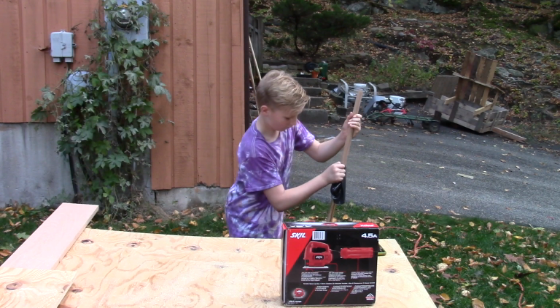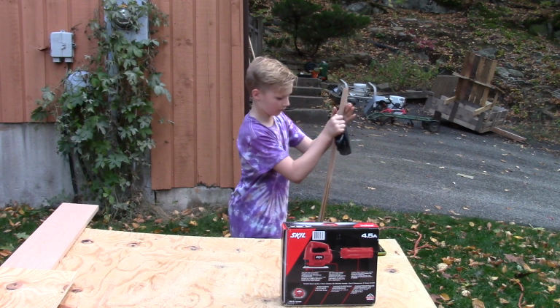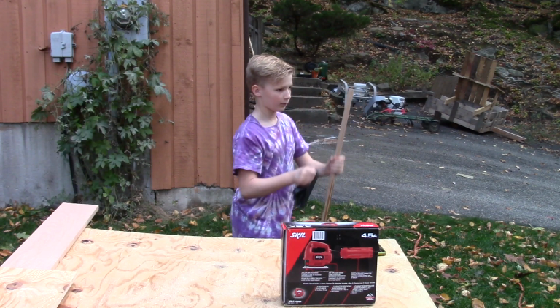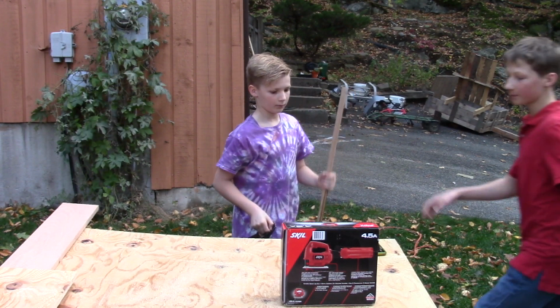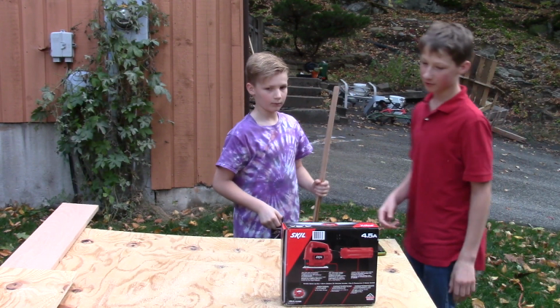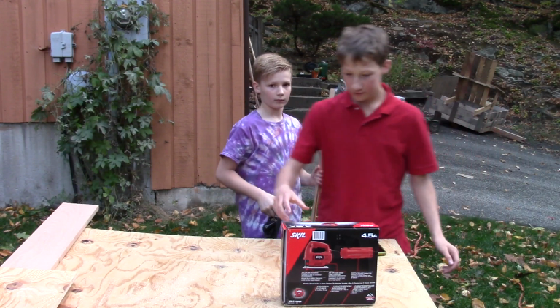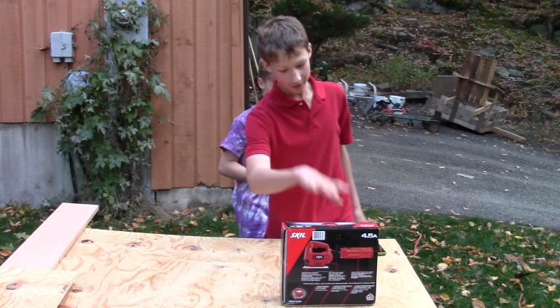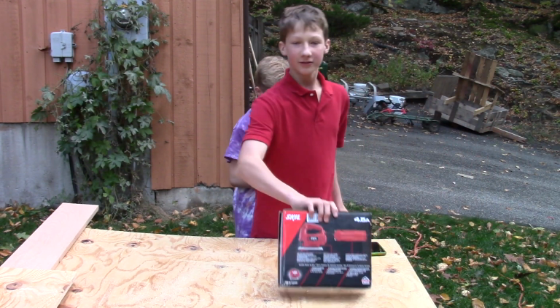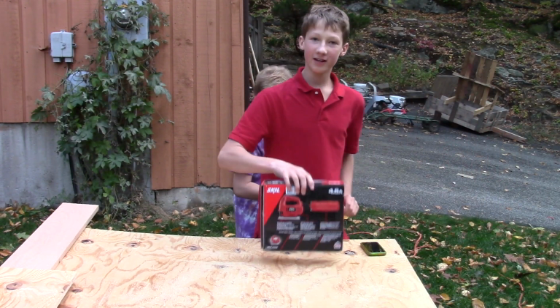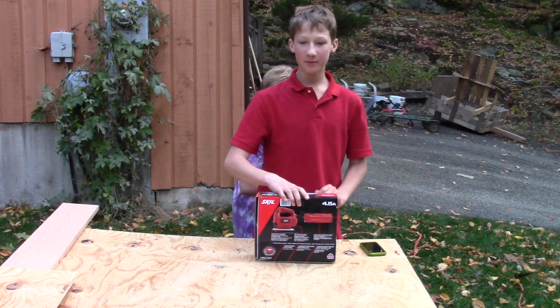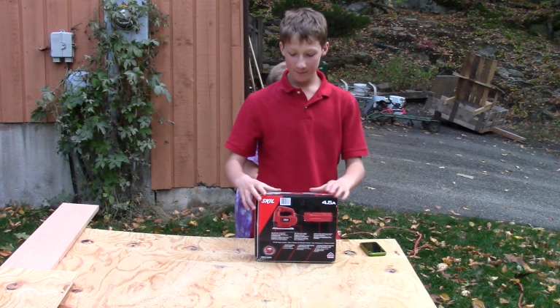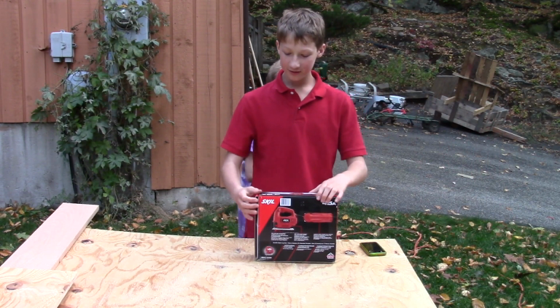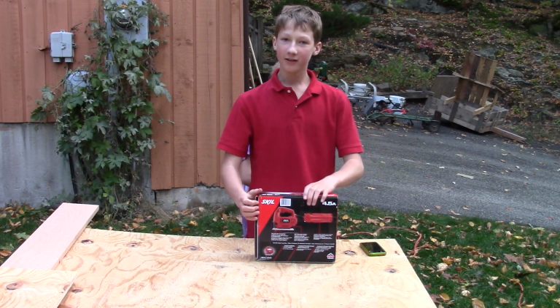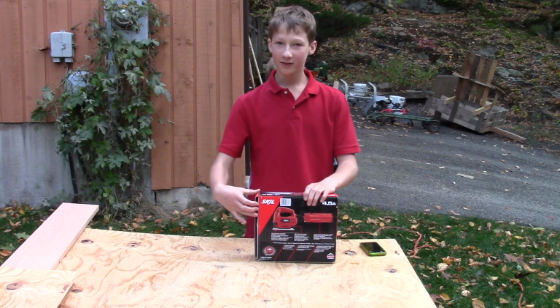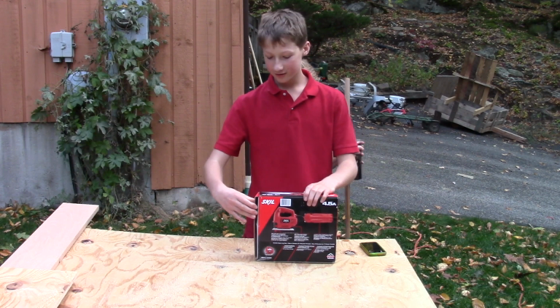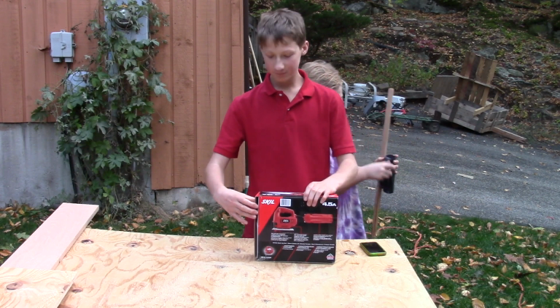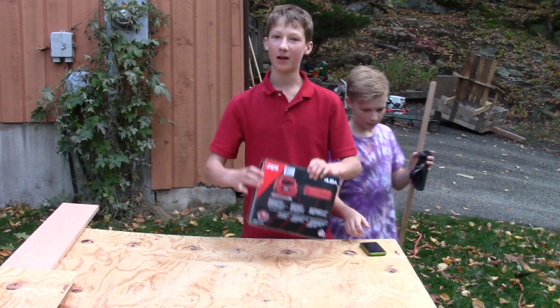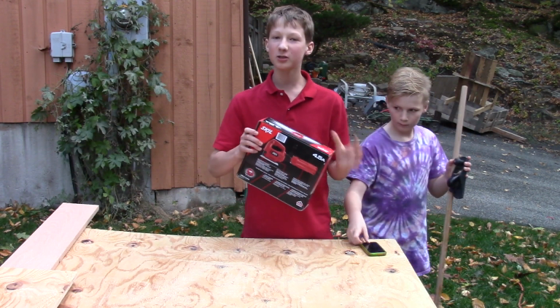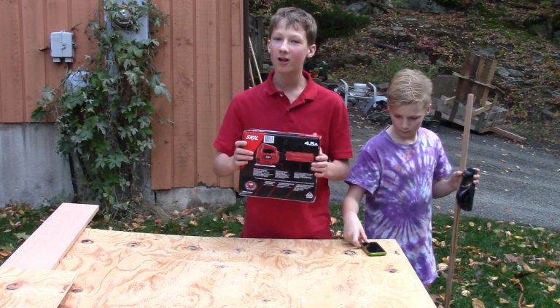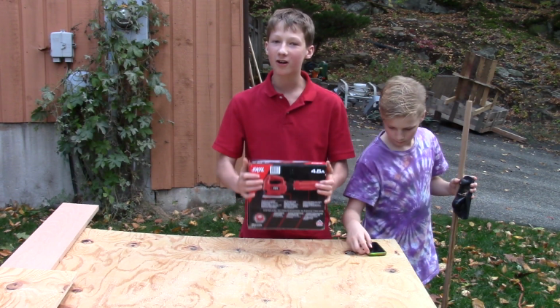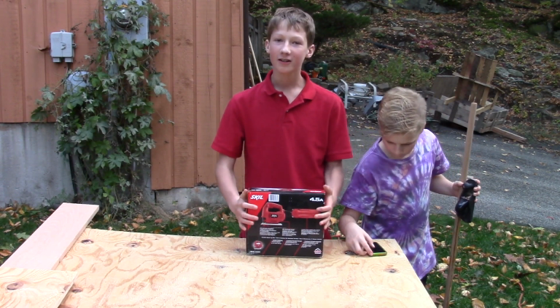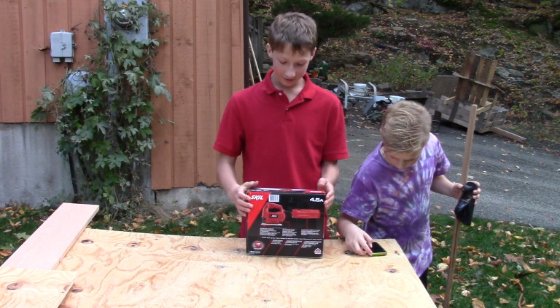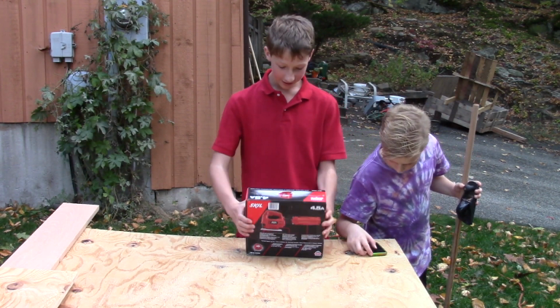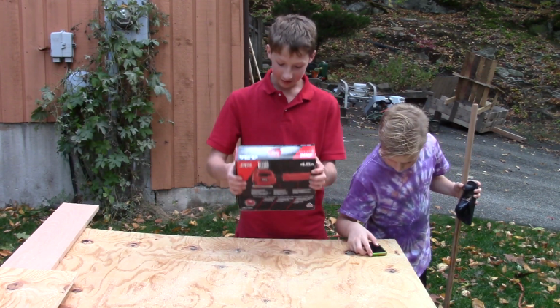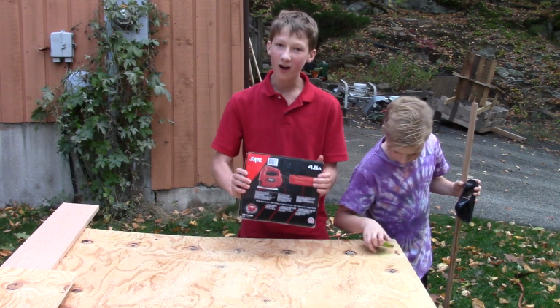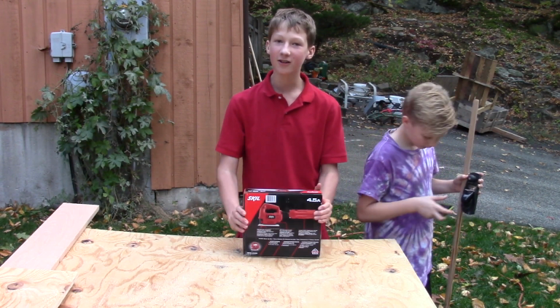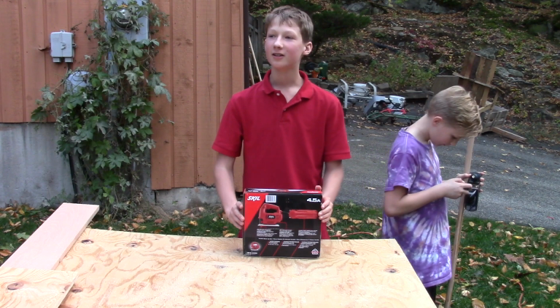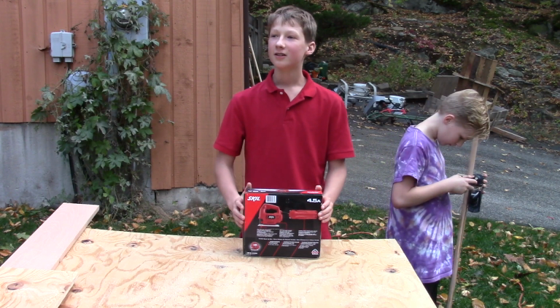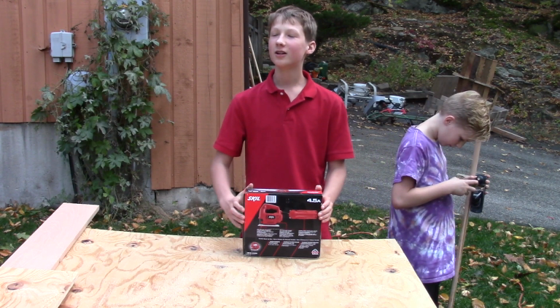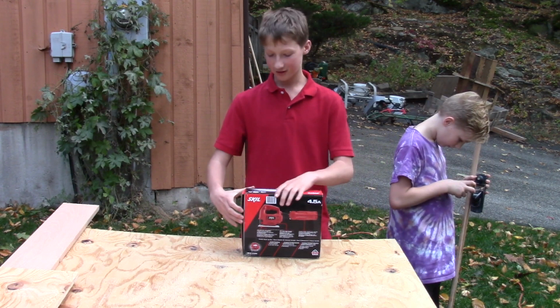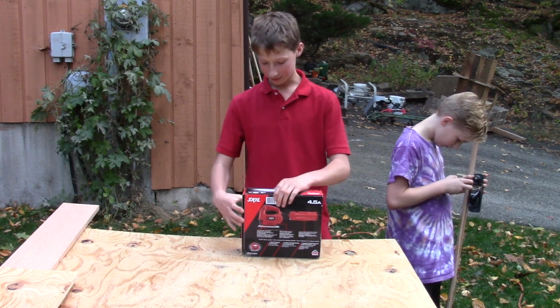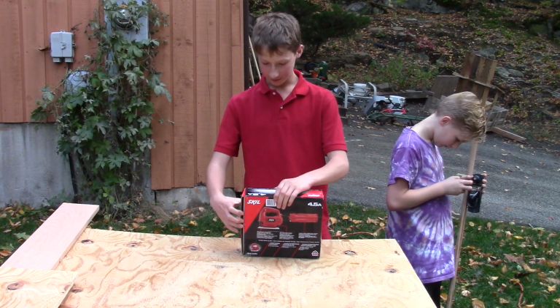Yo guys, what's up? Welcome back to an all new video. So today I'm going to be unboxing this... a jigsaw, yeah, that's what it is.